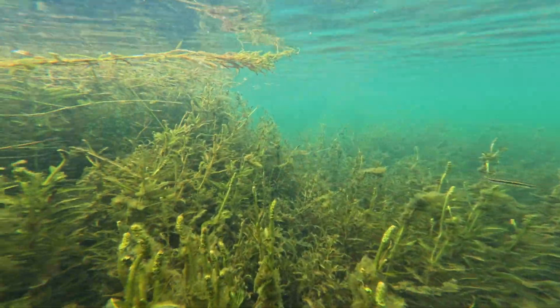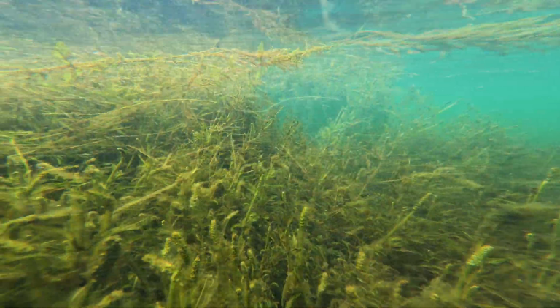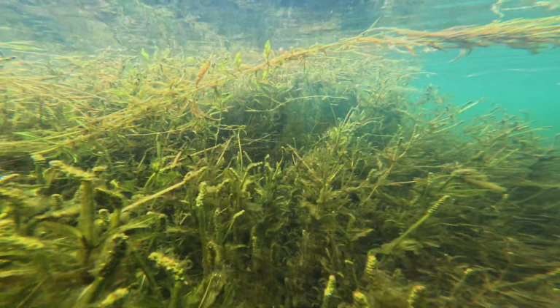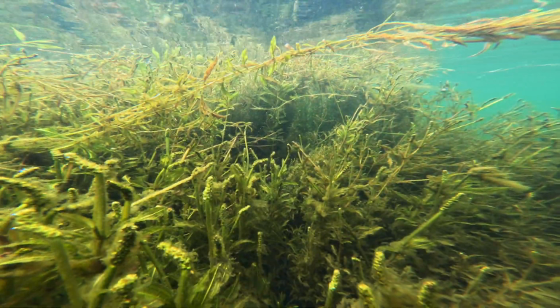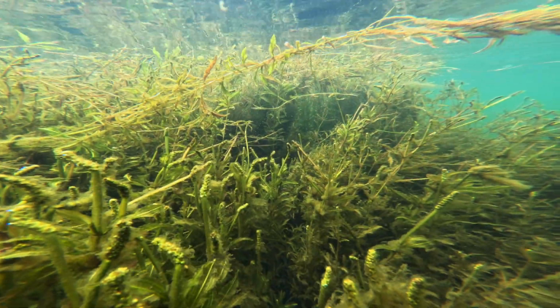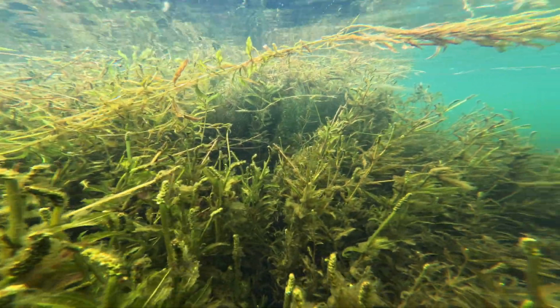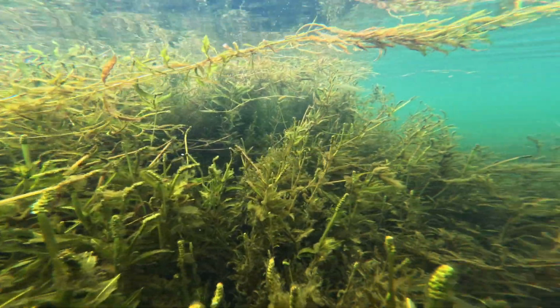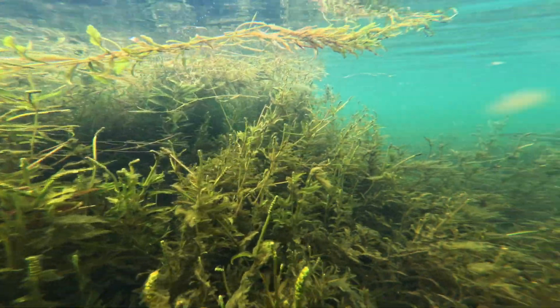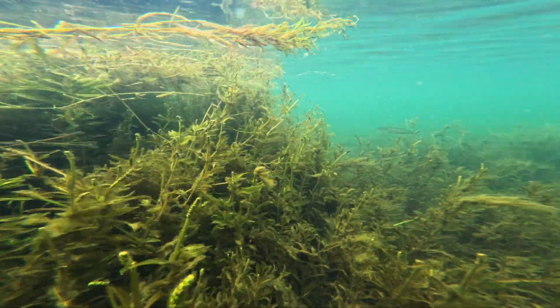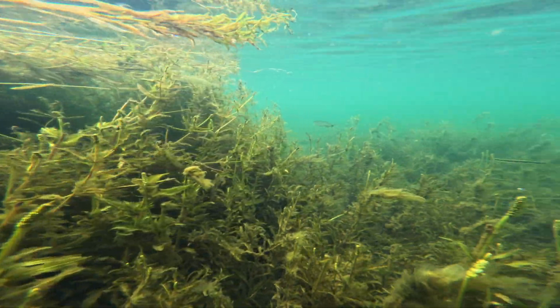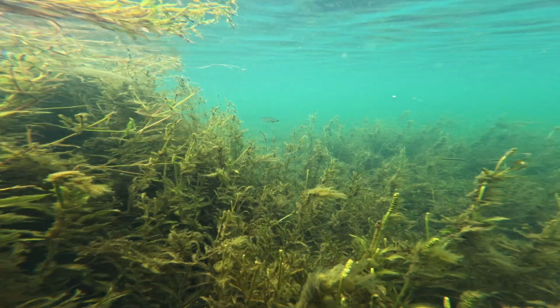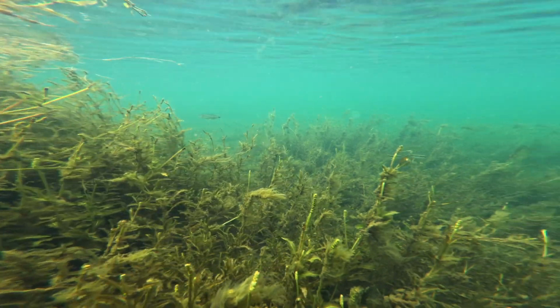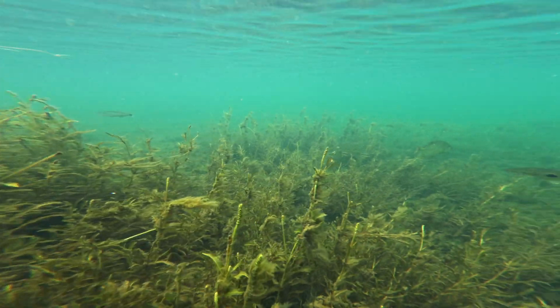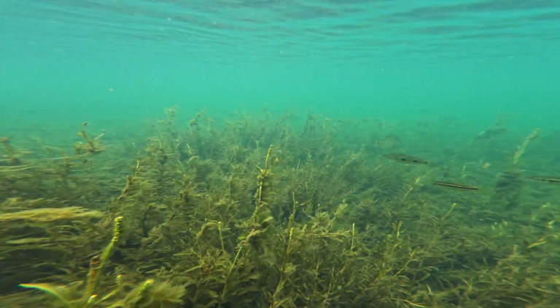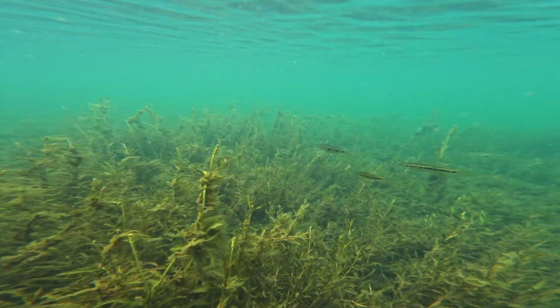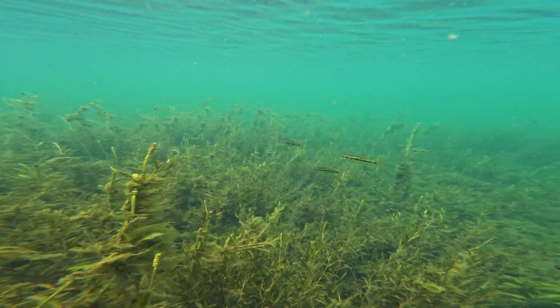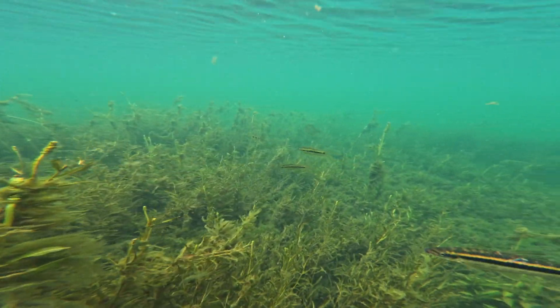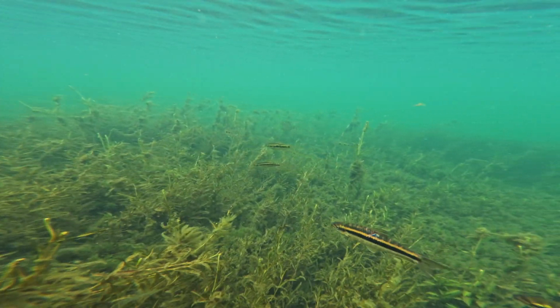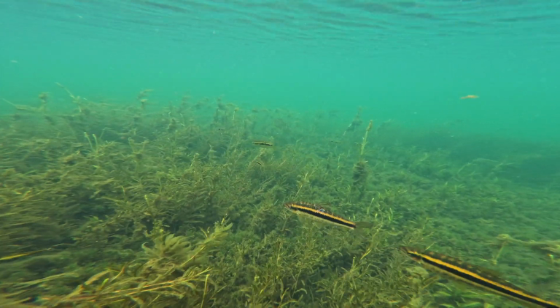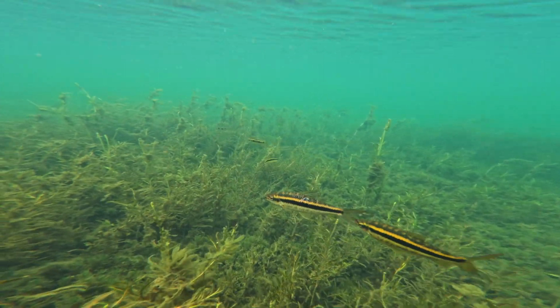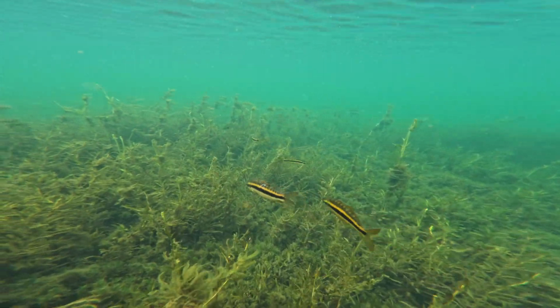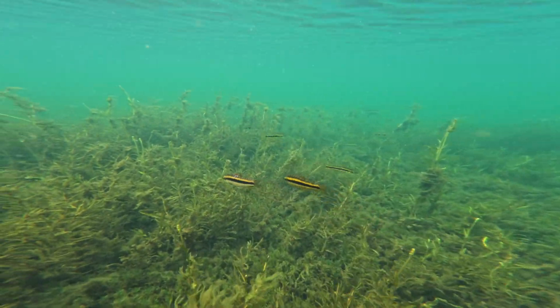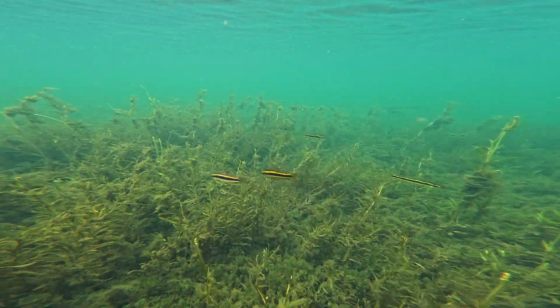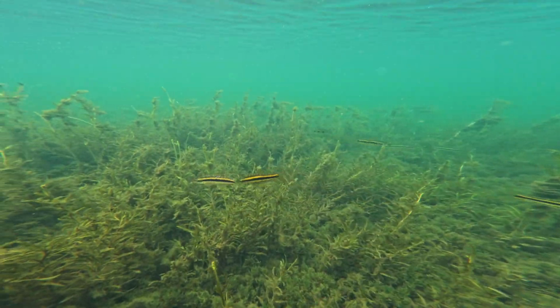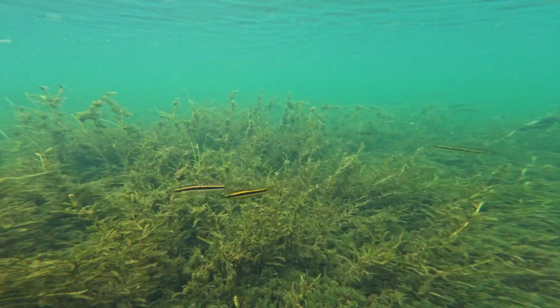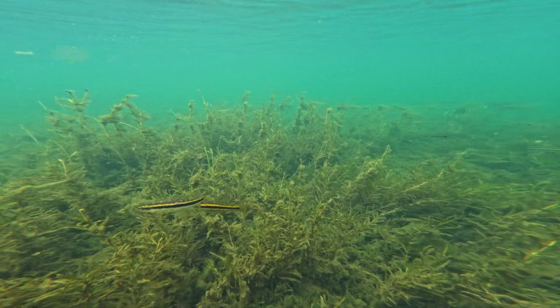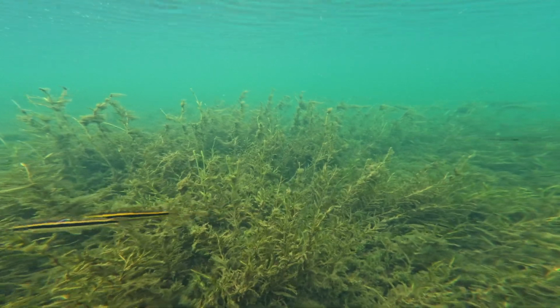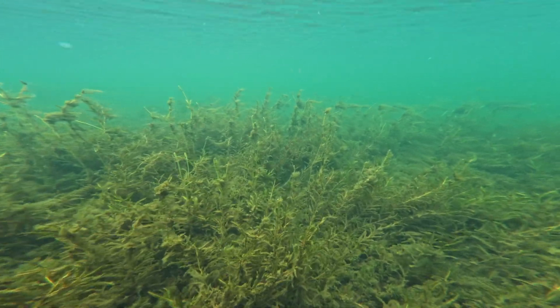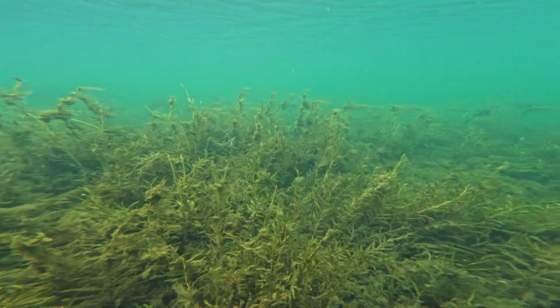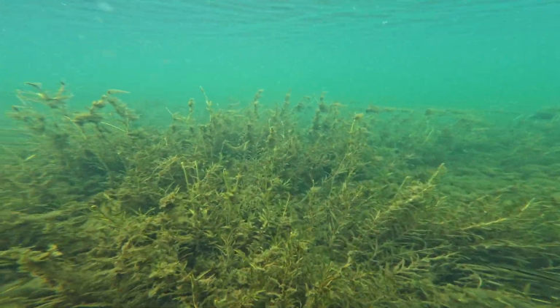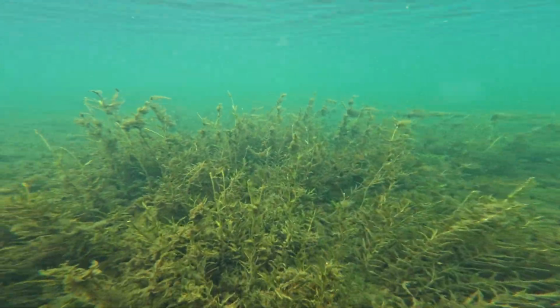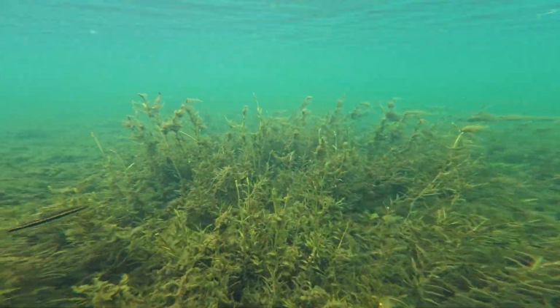I really like the Leporinus amblyrhynchus, who to my mind look like giant minnows on steroids, with these long beautiful black lateral lines and golden bodies.